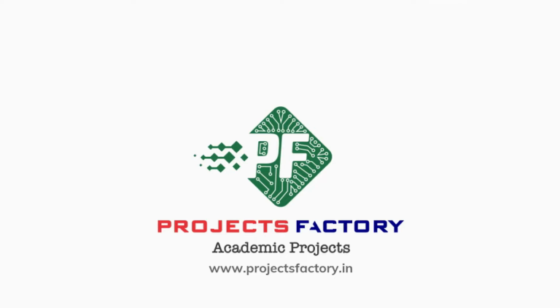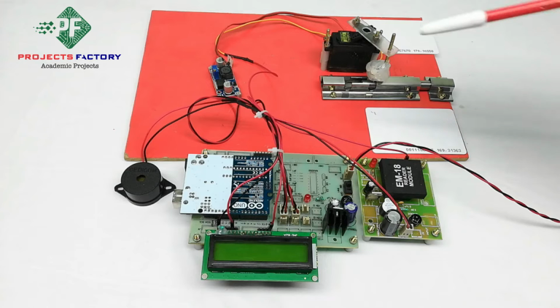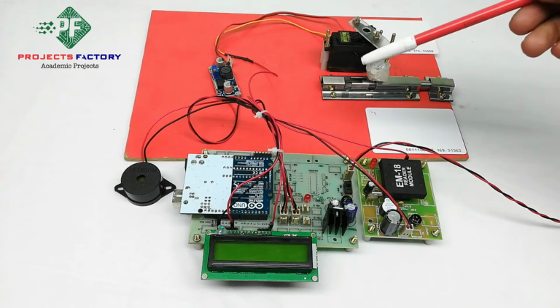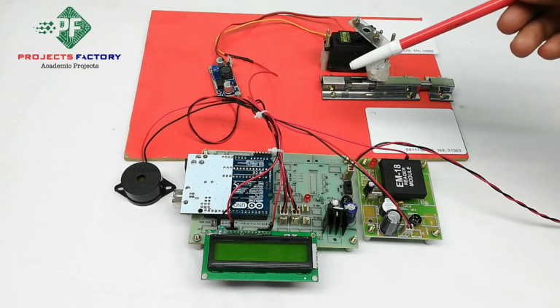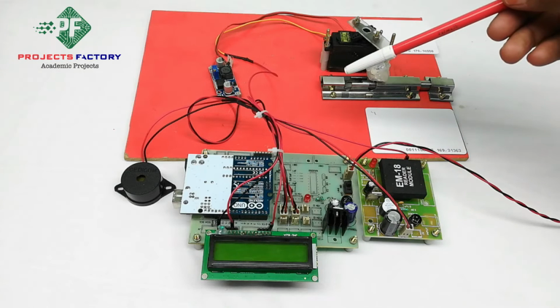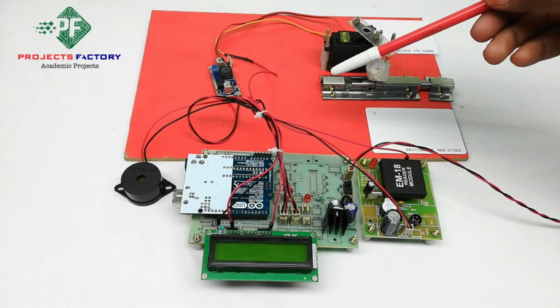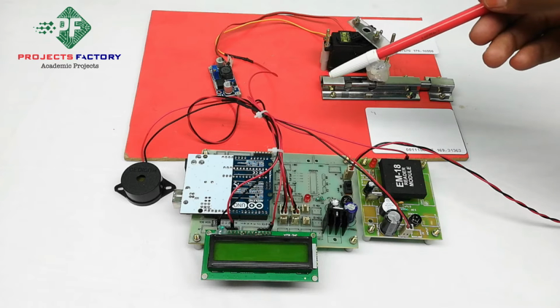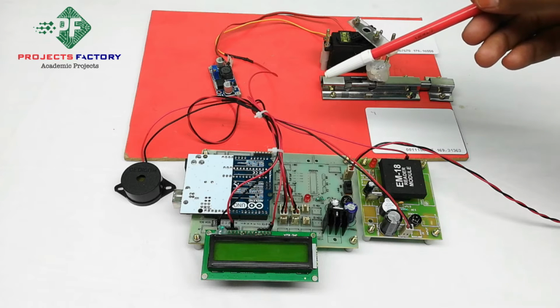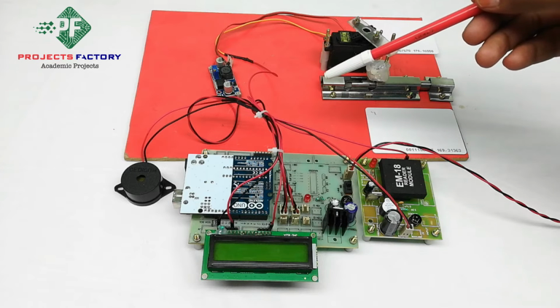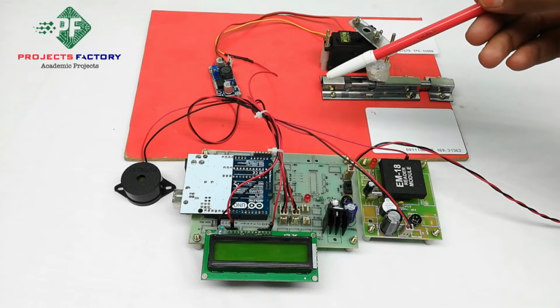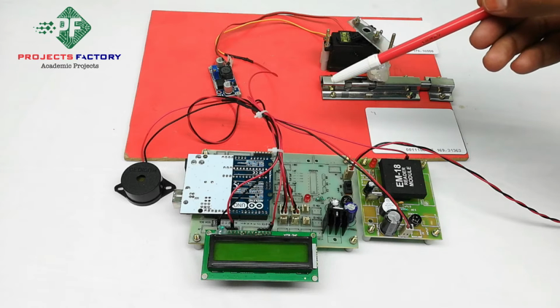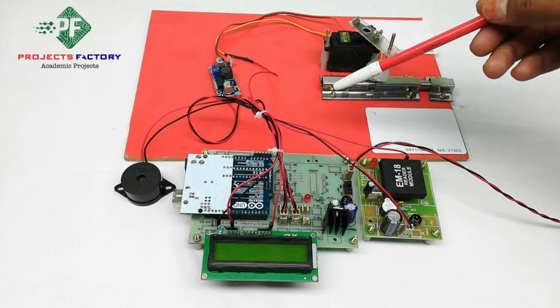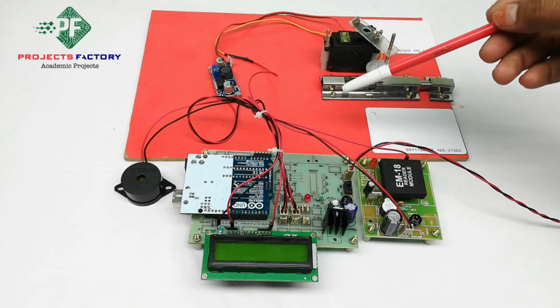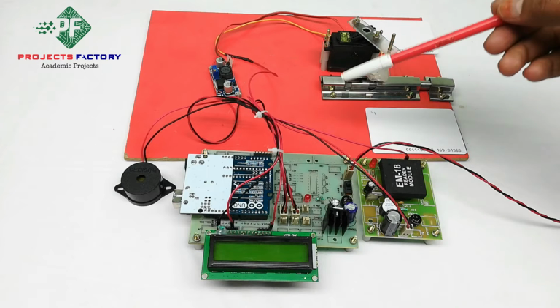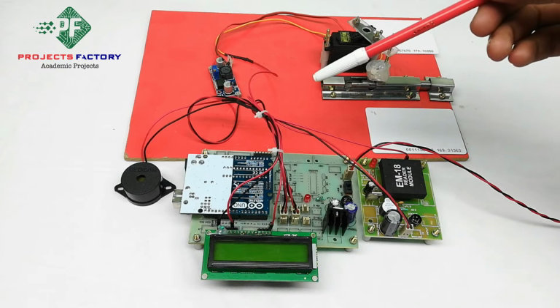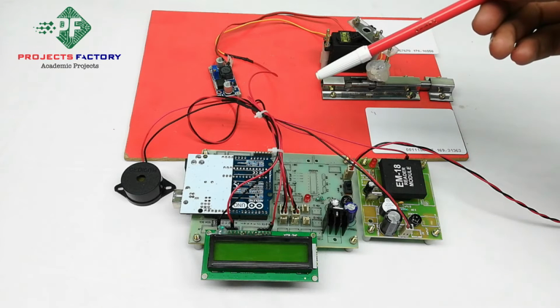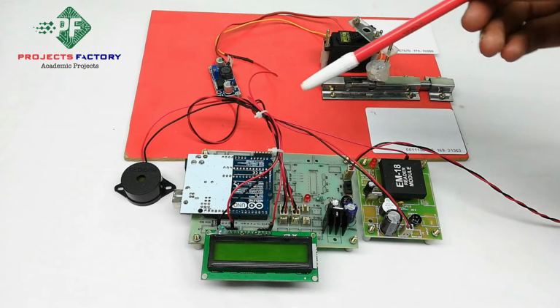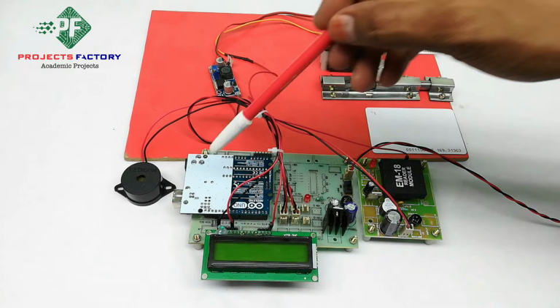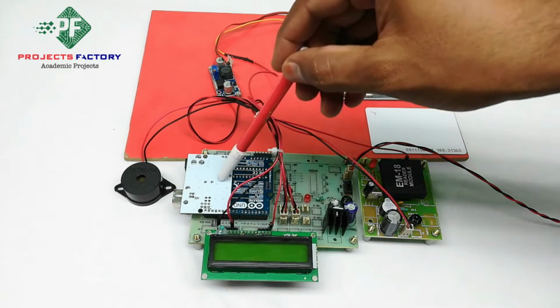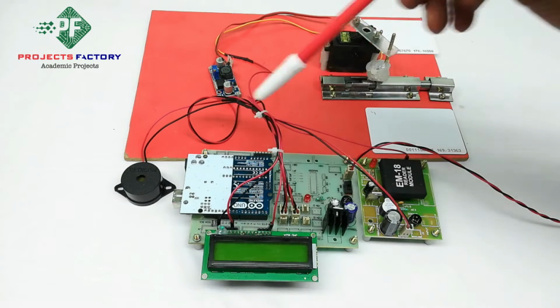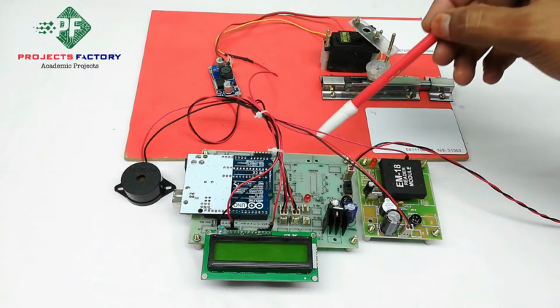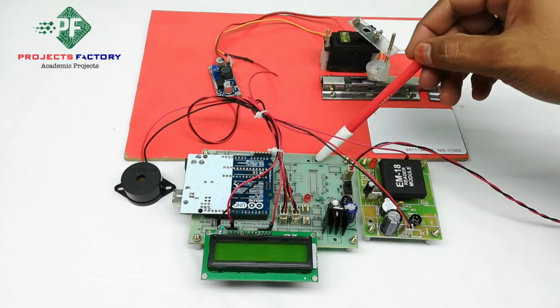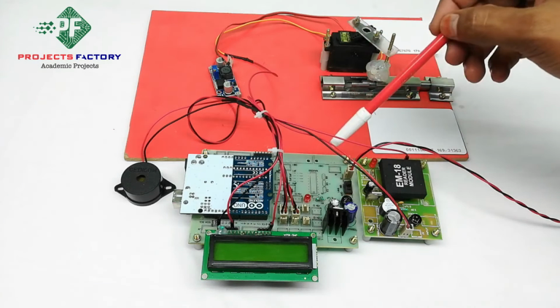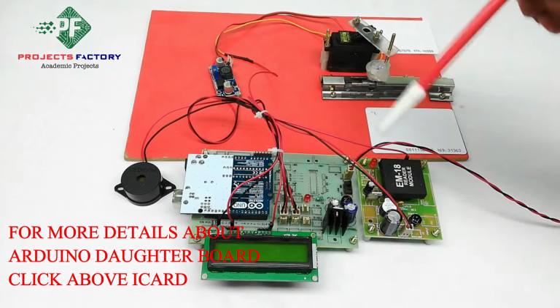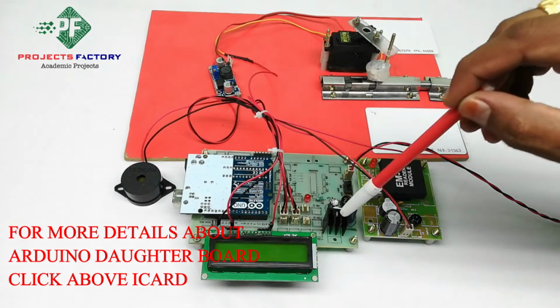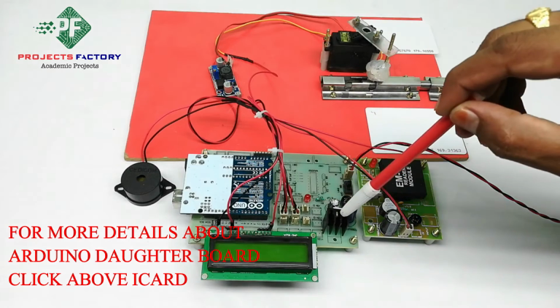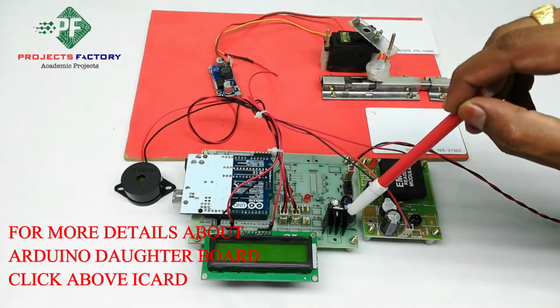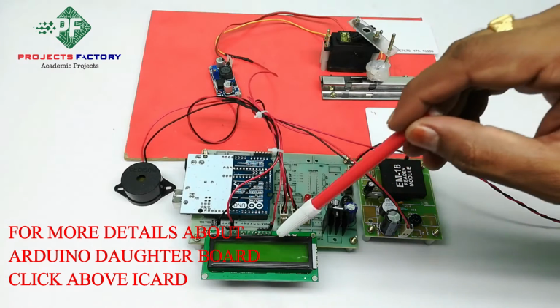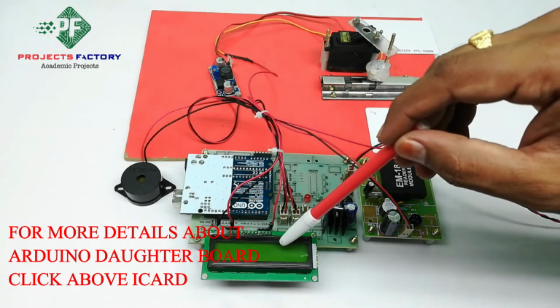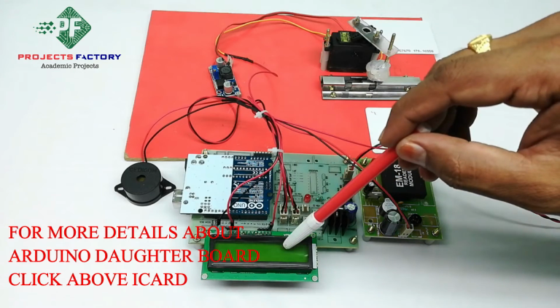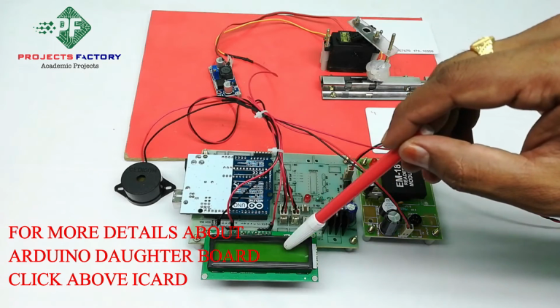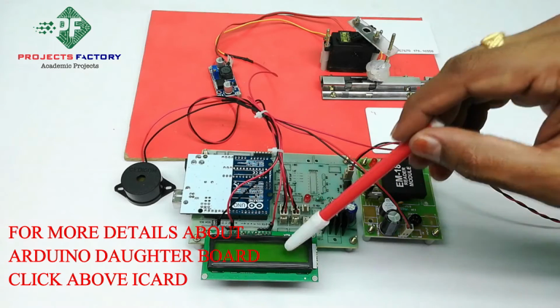This project is RFID door lock access using Arduino. The connections include Arduino and its daughterboard along with the power supply and a 16mm LCD display.